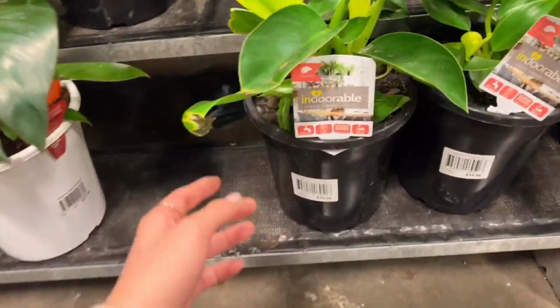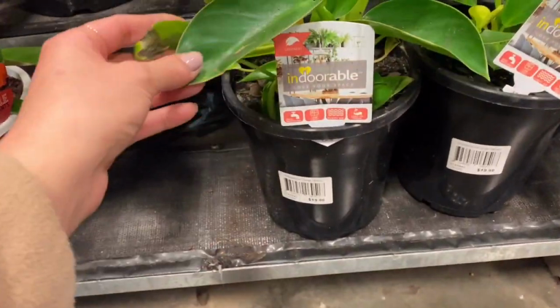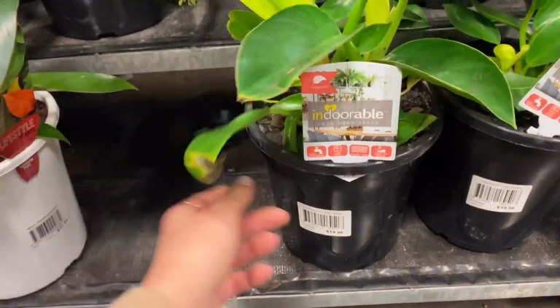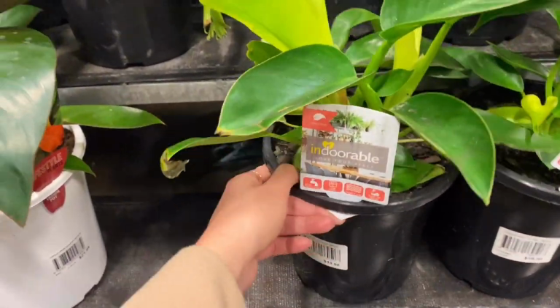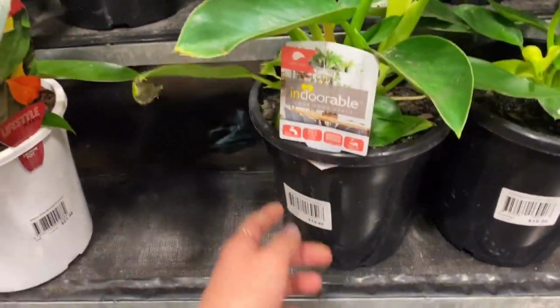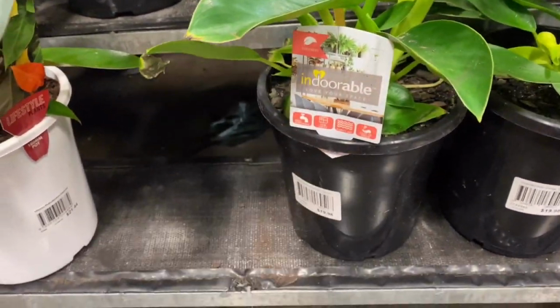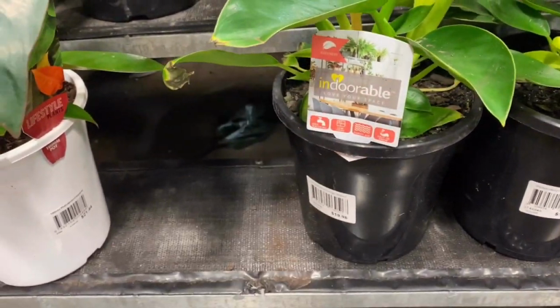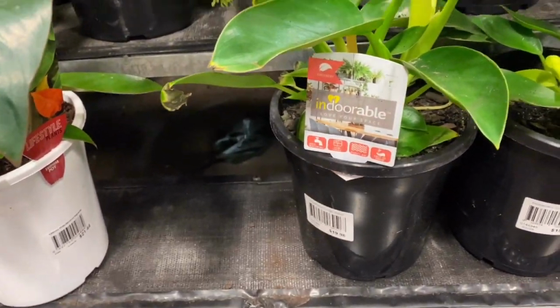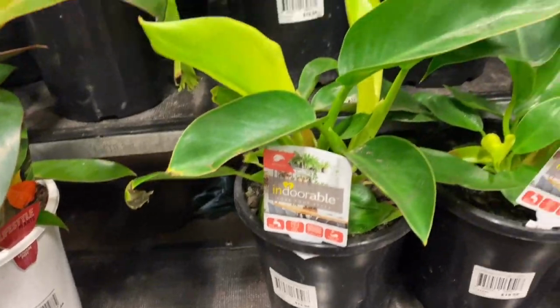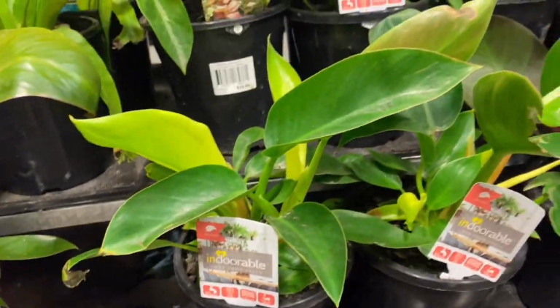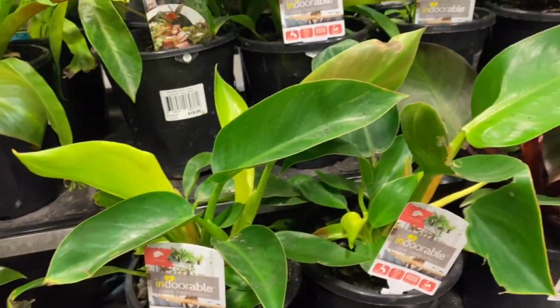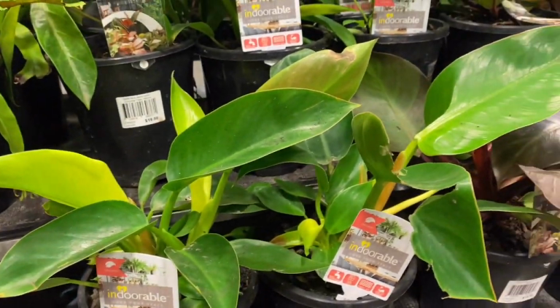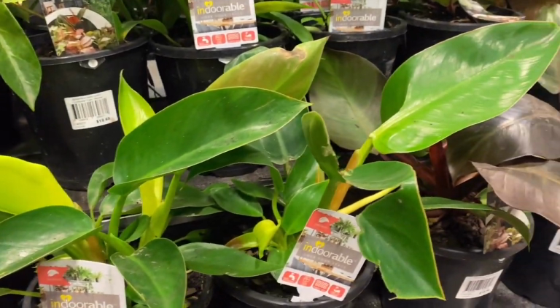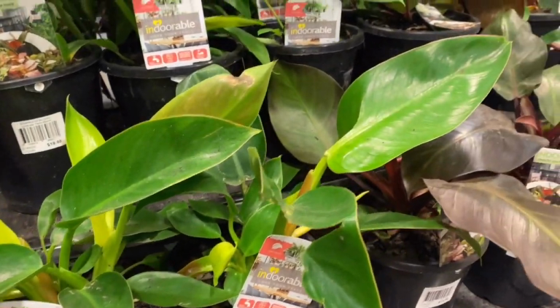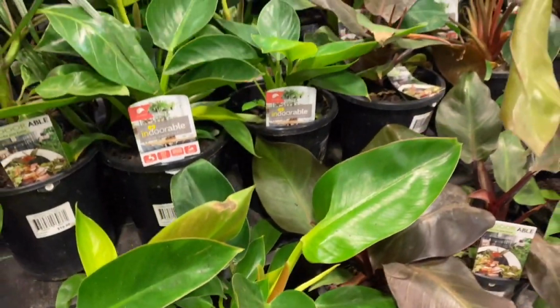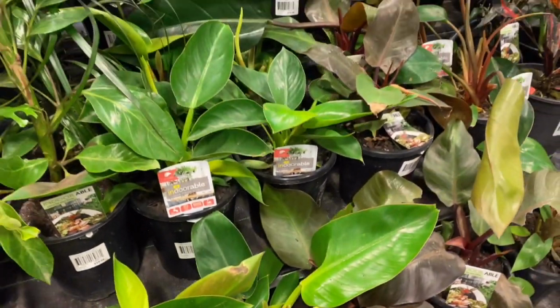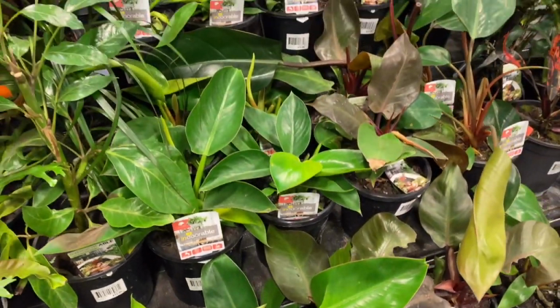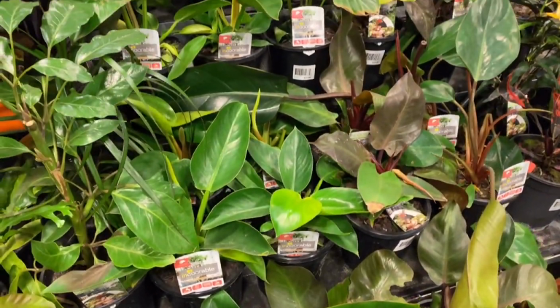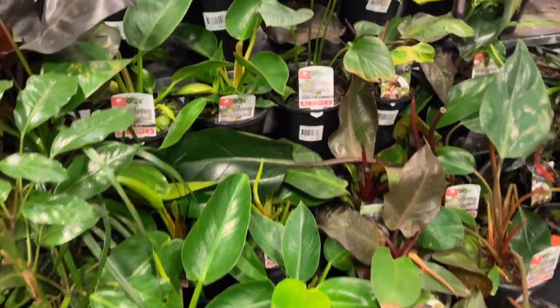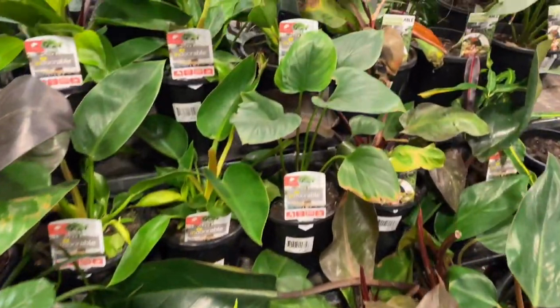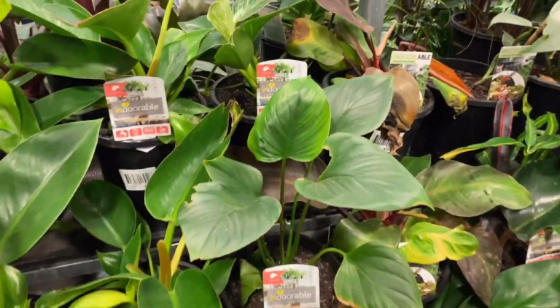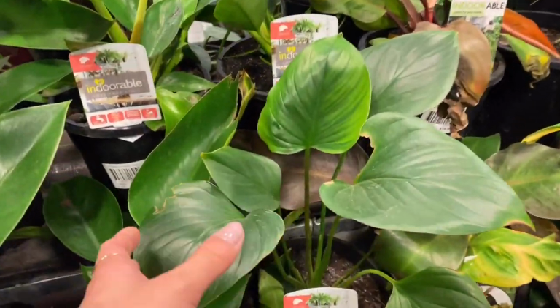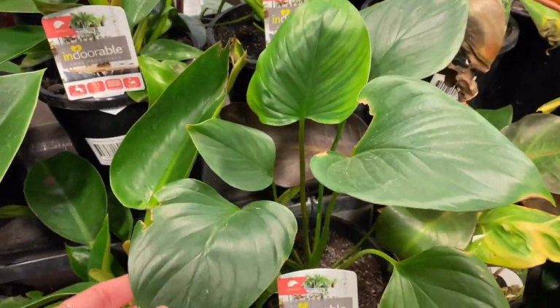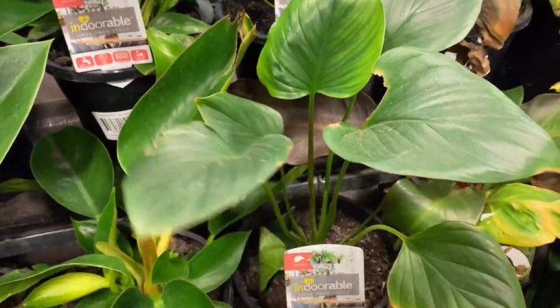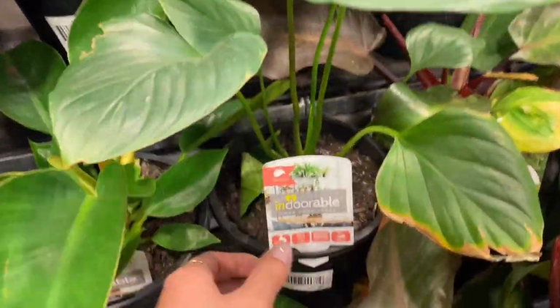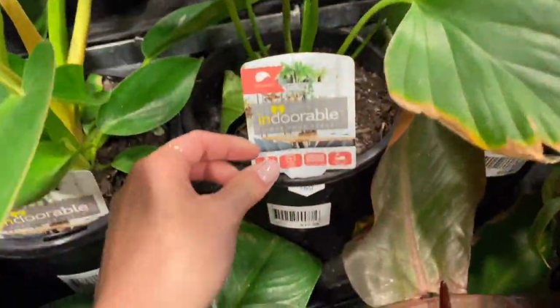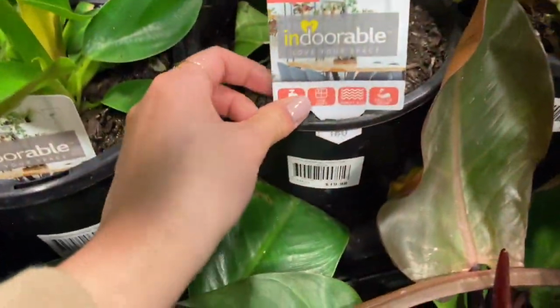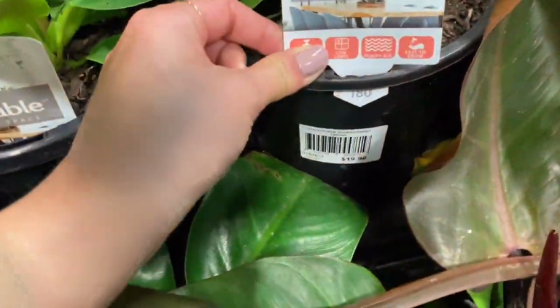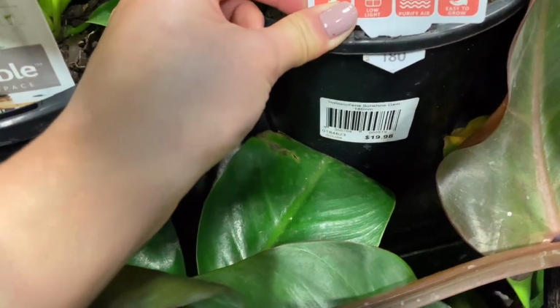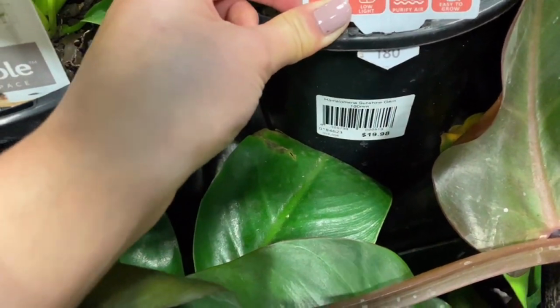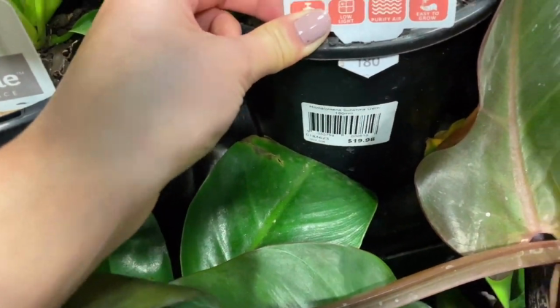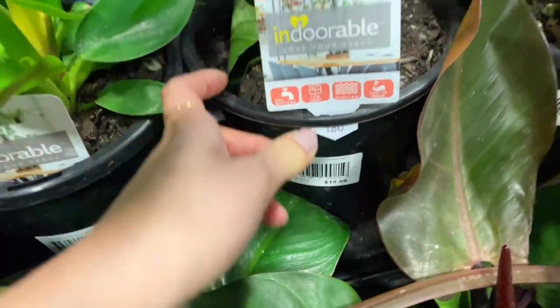Here we have philodendron imperial green, I want to say, and I think they're $20. I also spotted a lonely homalomena here — this is a homalomena sunshine gem, and it was also $20.